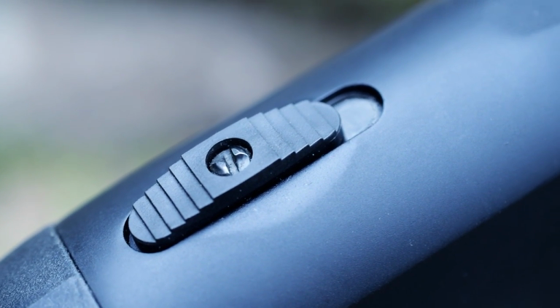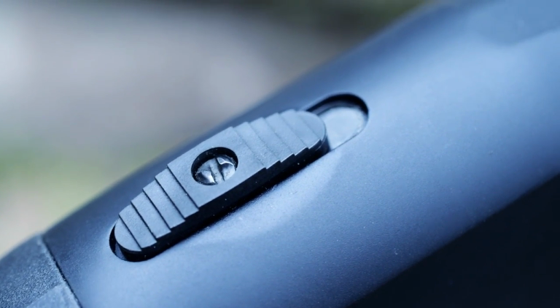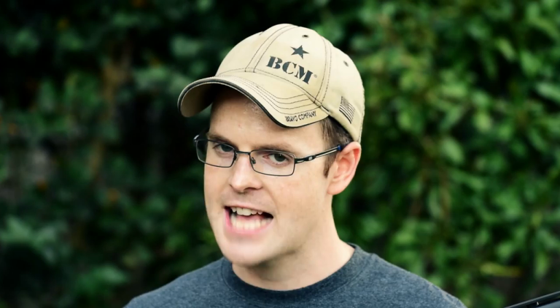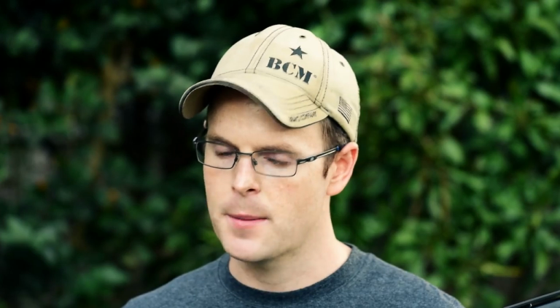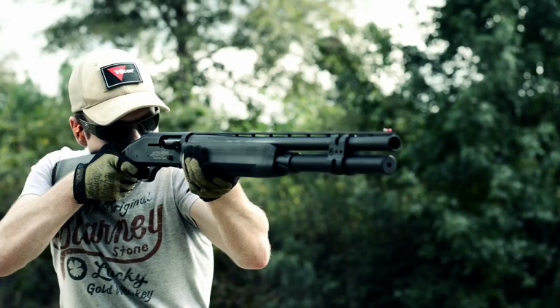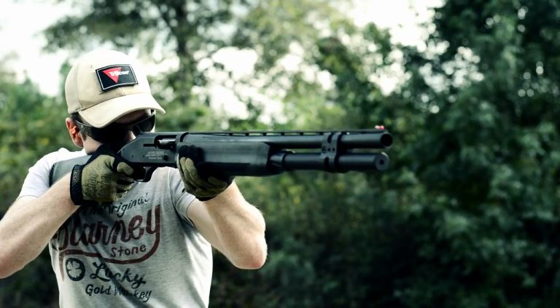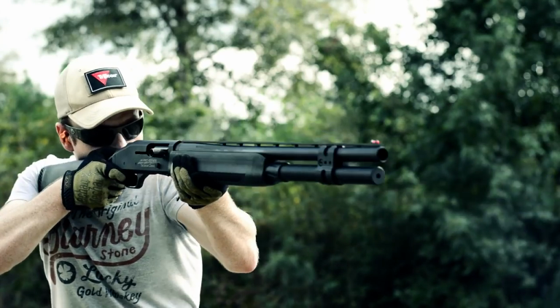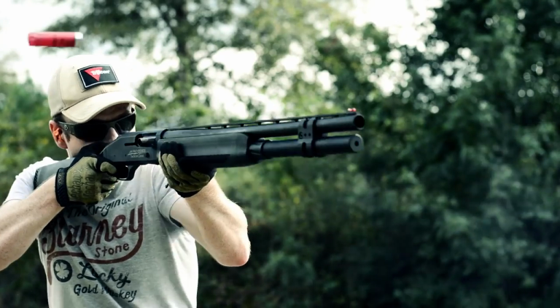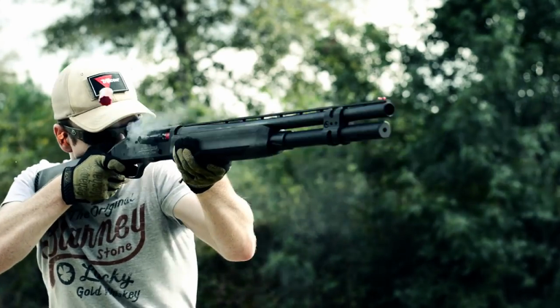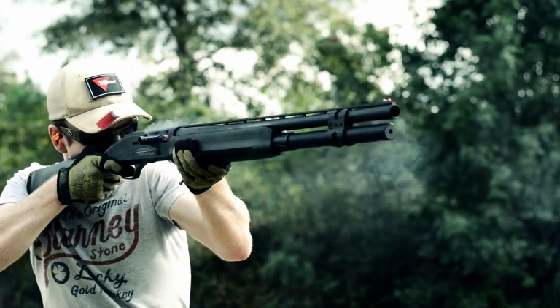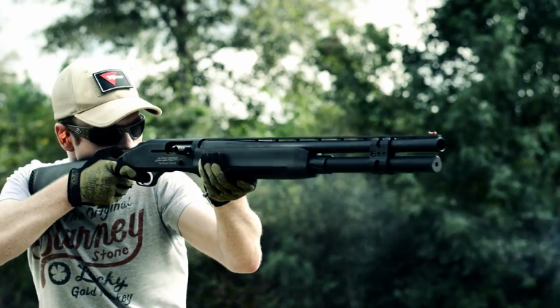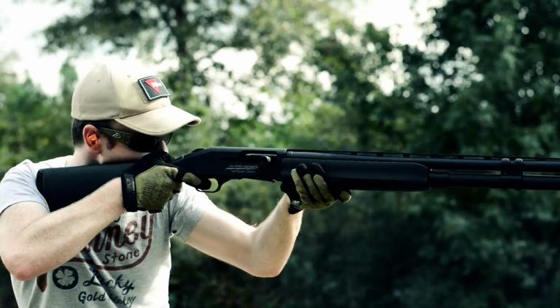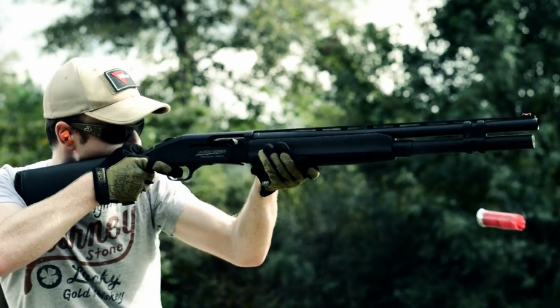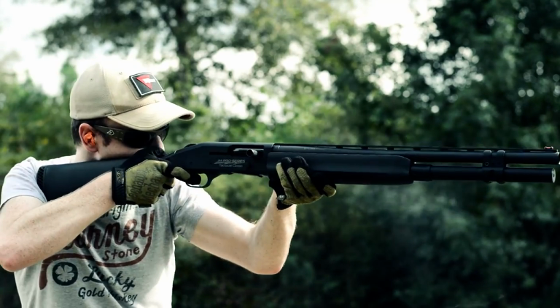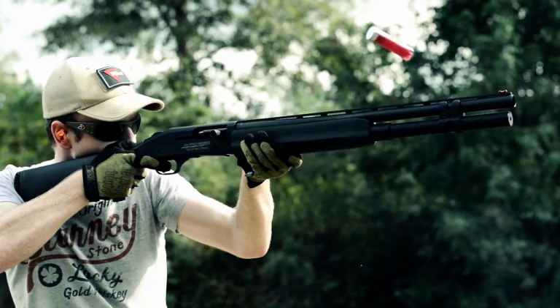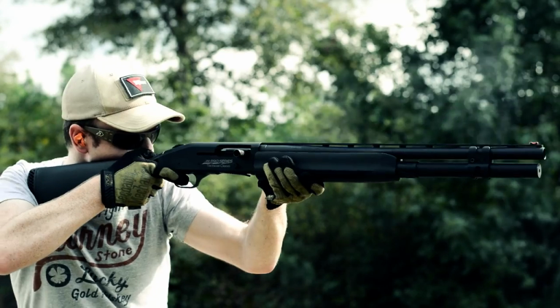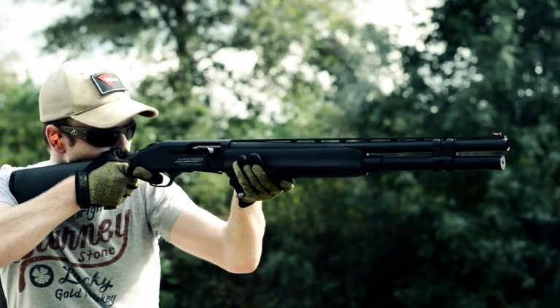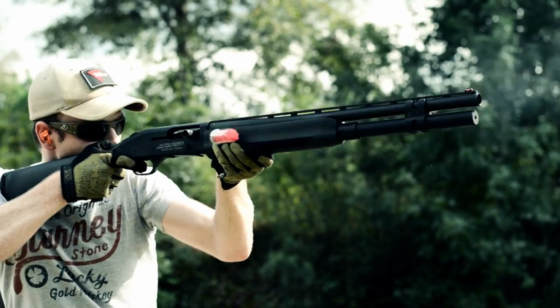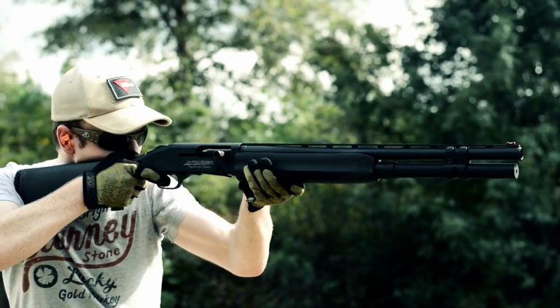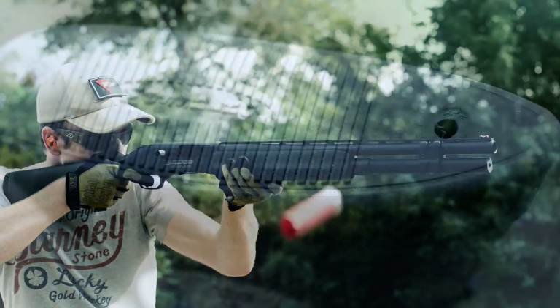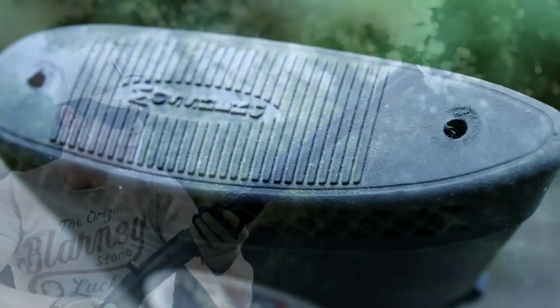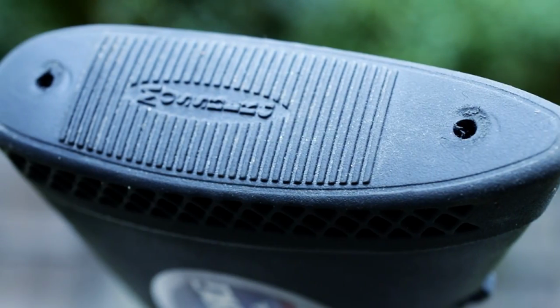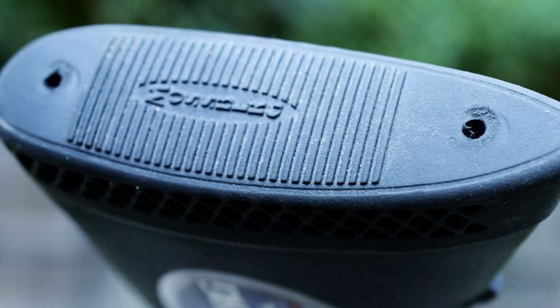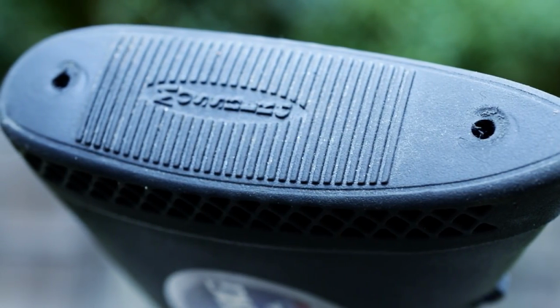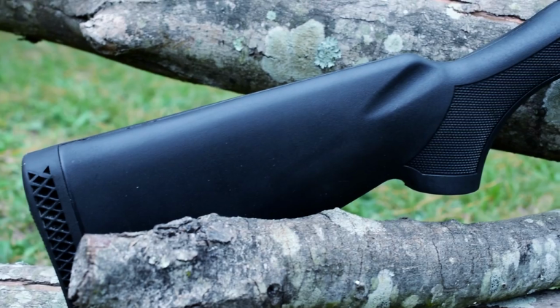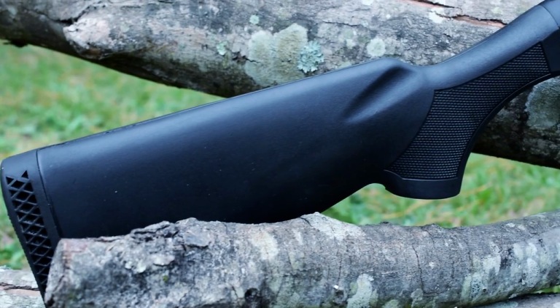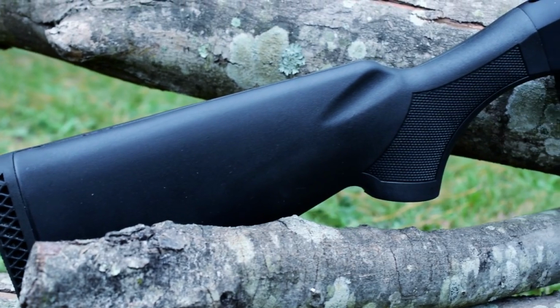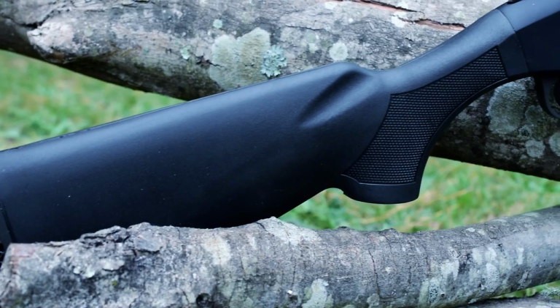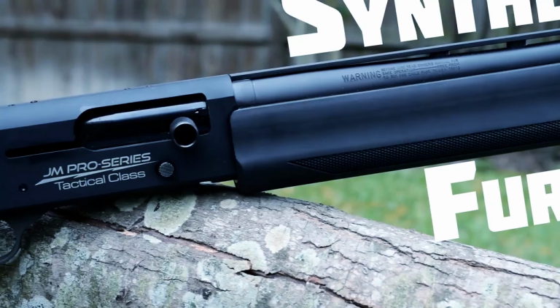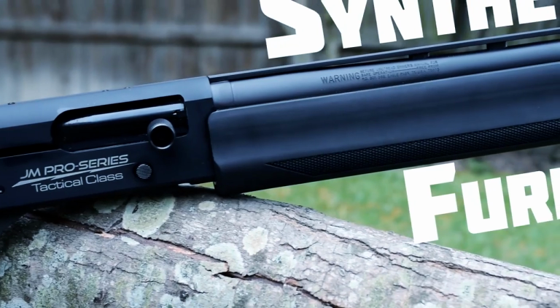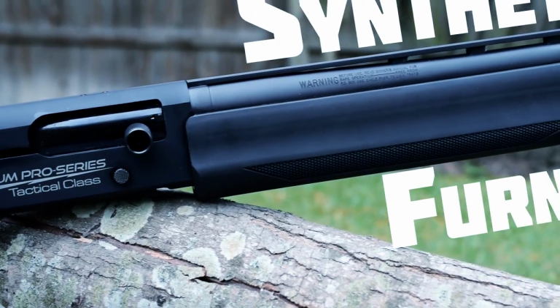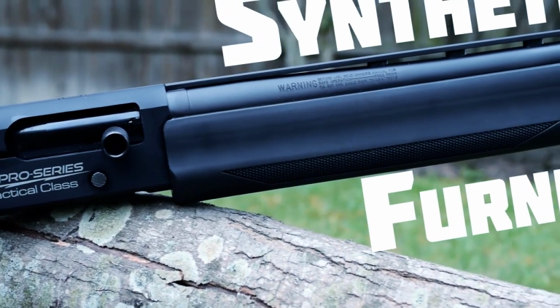The 930 is a gas-powered piston-driven shotgun, which lends itself to better reliability and softer shooting. It also features a rubberized butt plate for felt recoil reduction, and all the furniture is synthetic for unparalleled corrosion resistance and weight reduction.